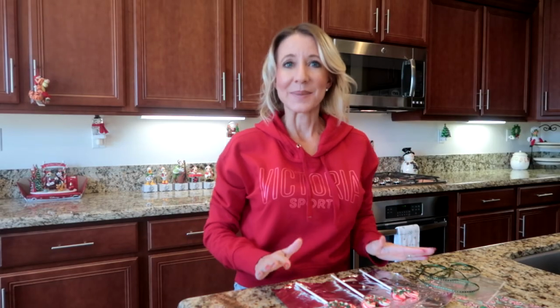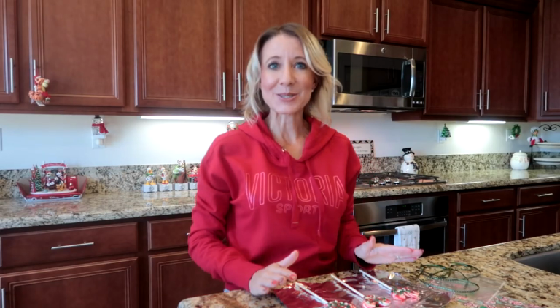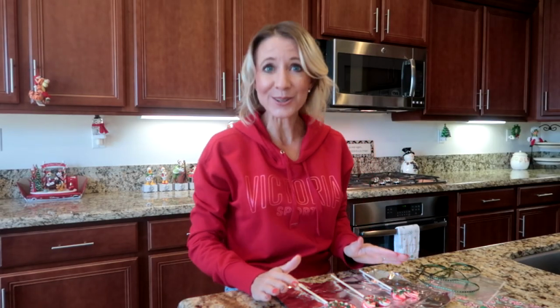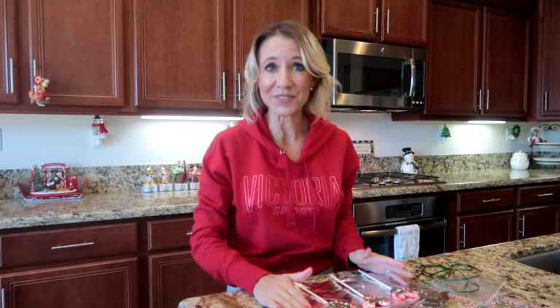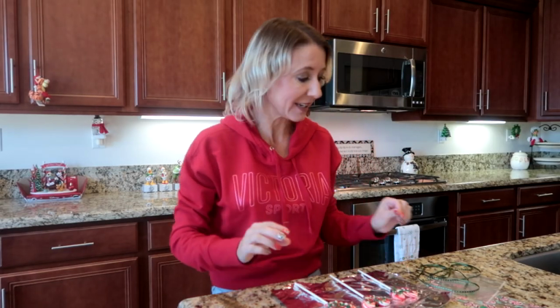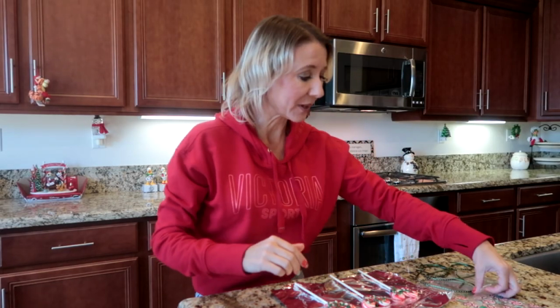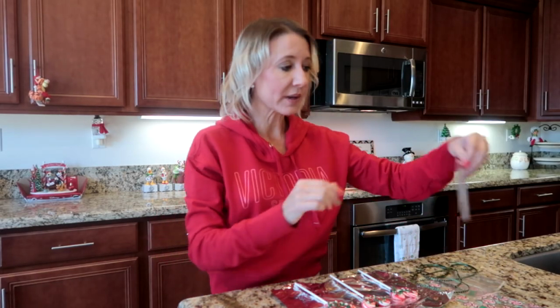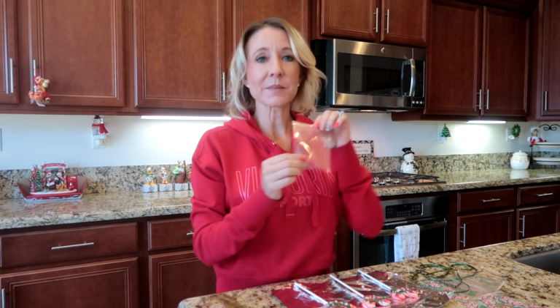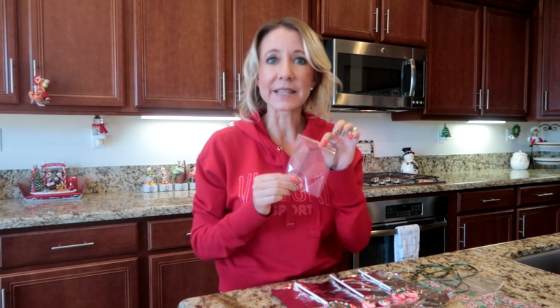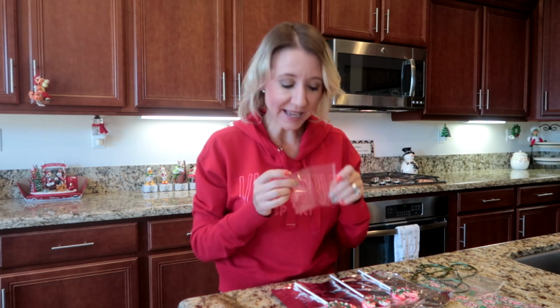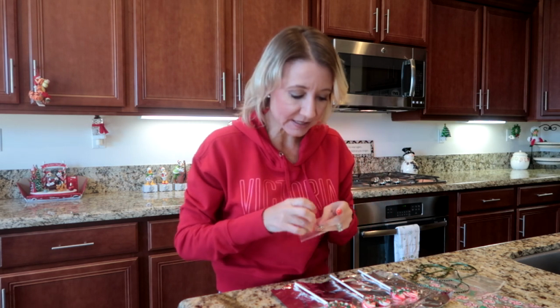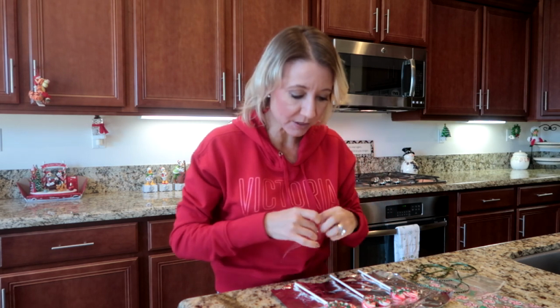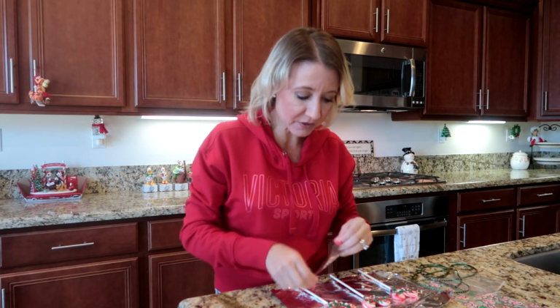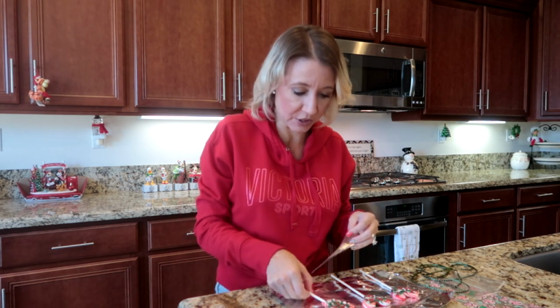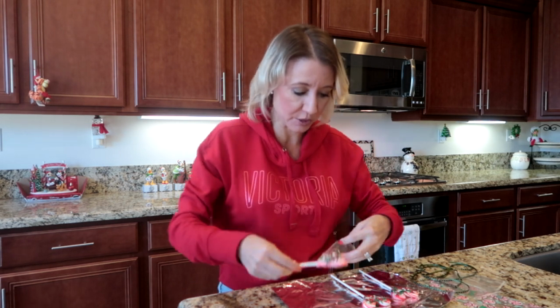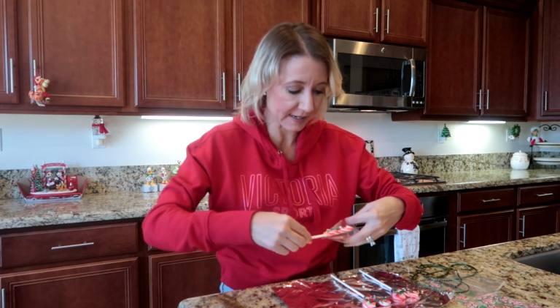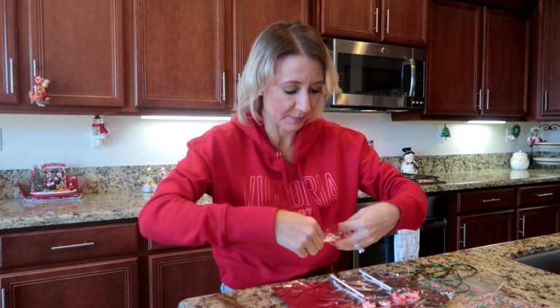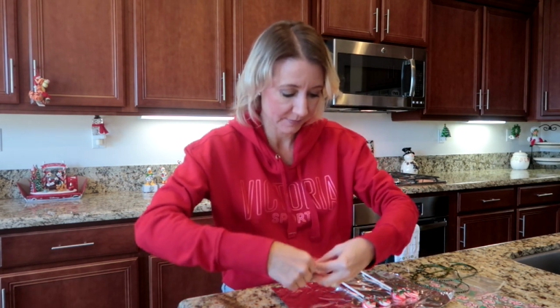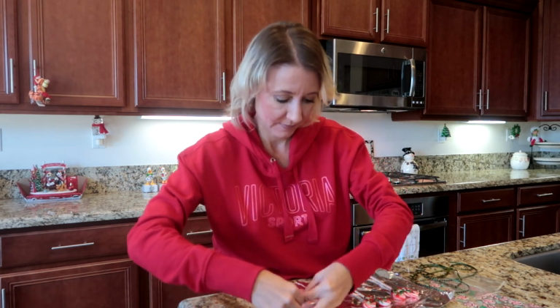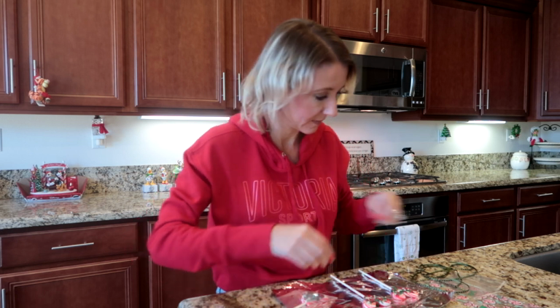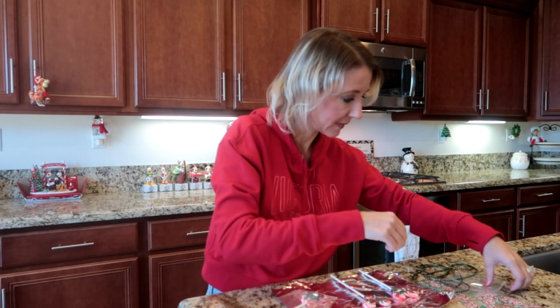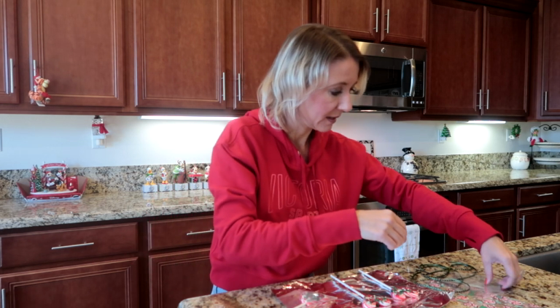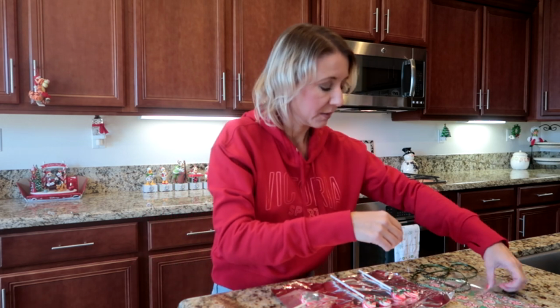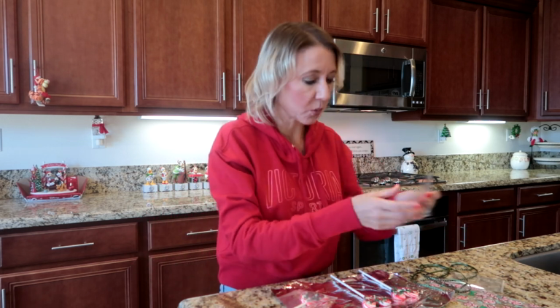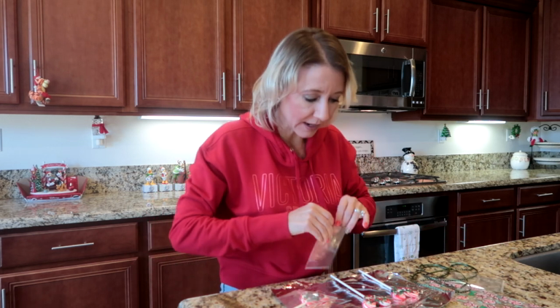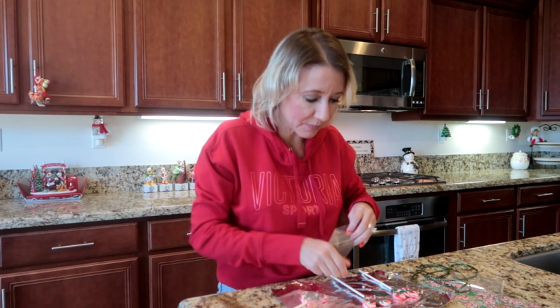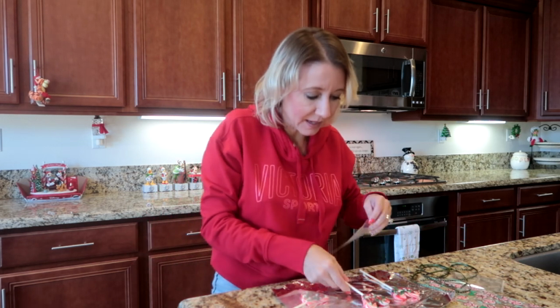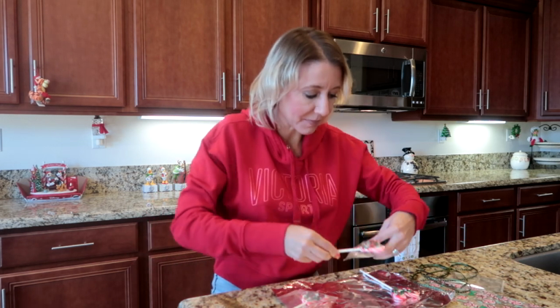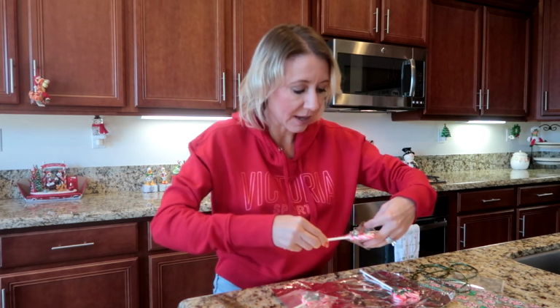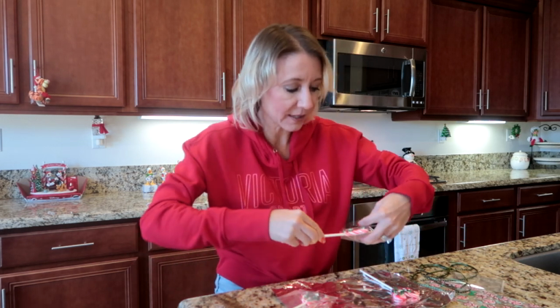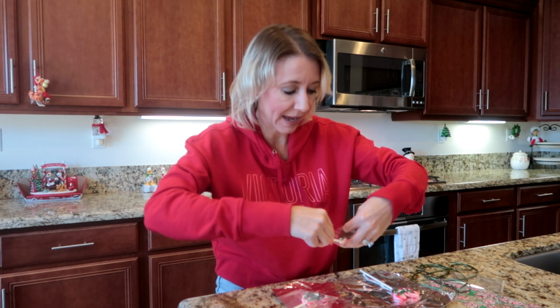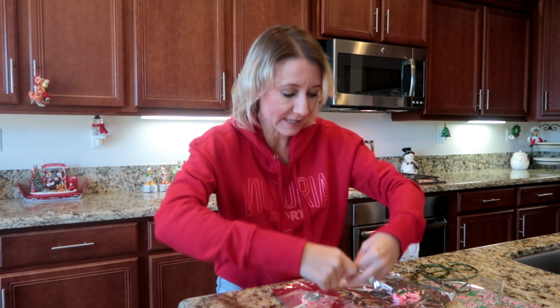My suckers have hardened perfectly, so now I'm going to put them in little plastic clear bags first to protect them before I wrap them in my holiday bags.